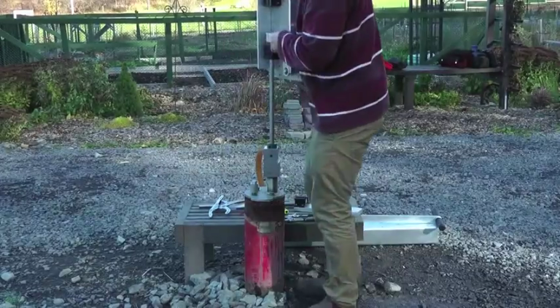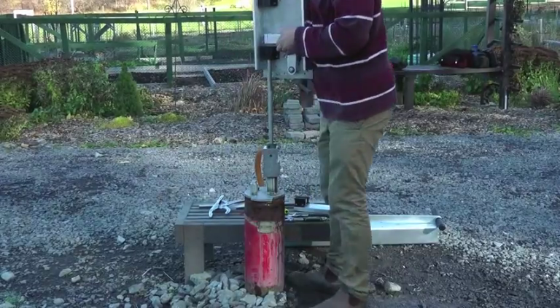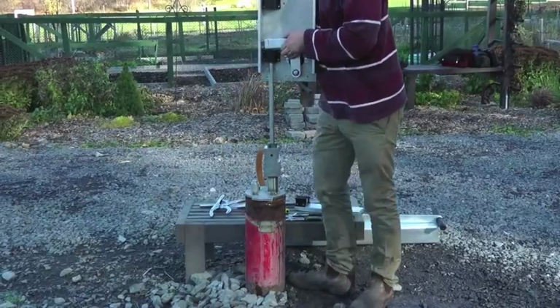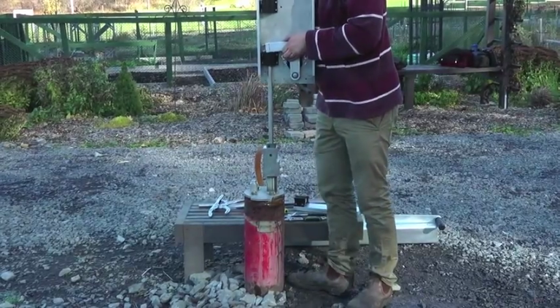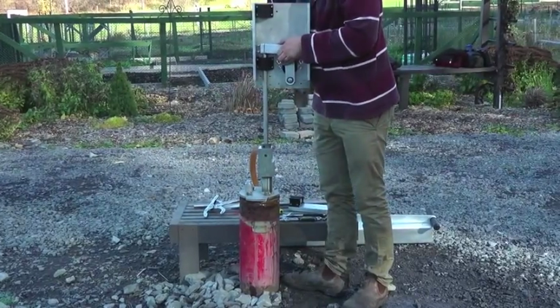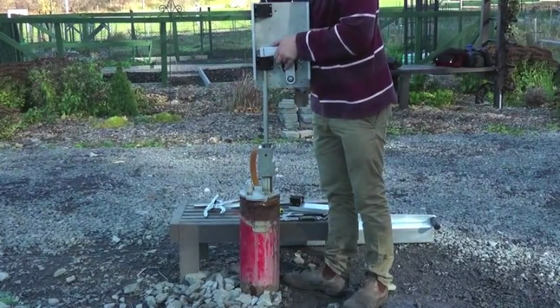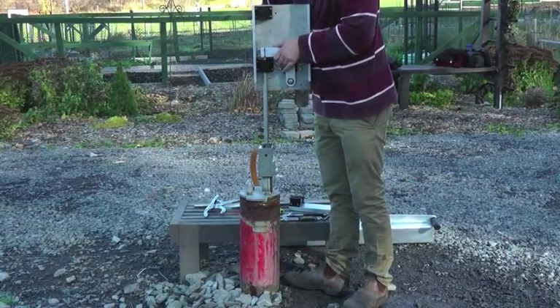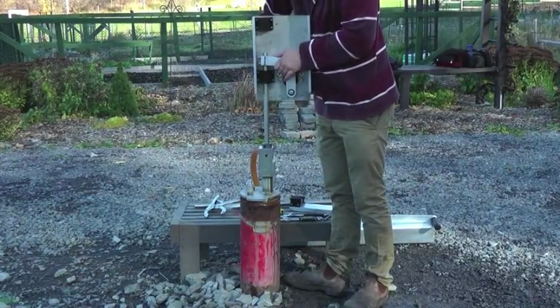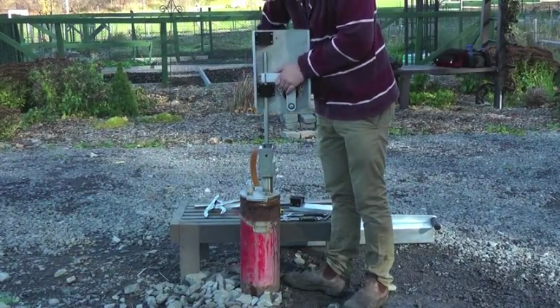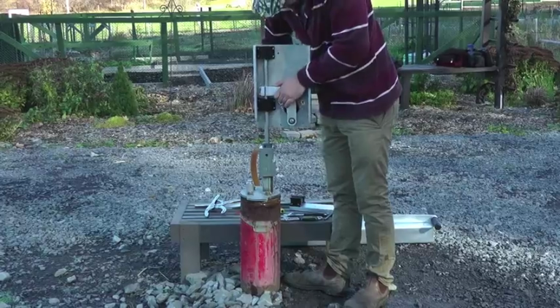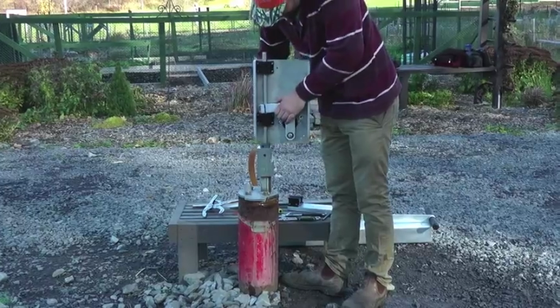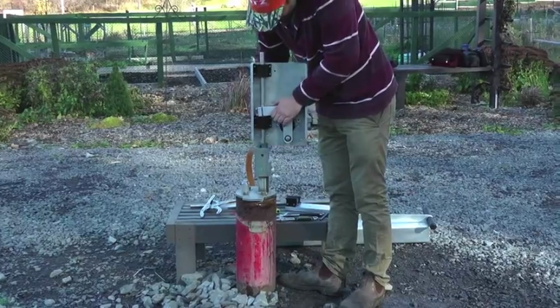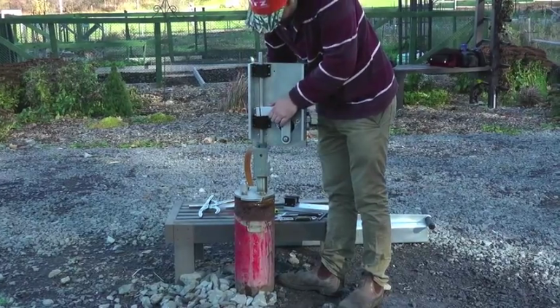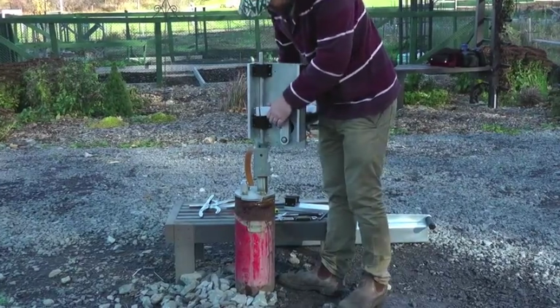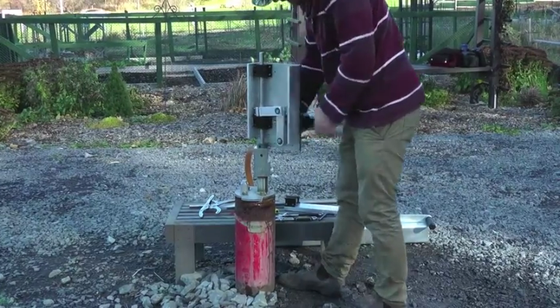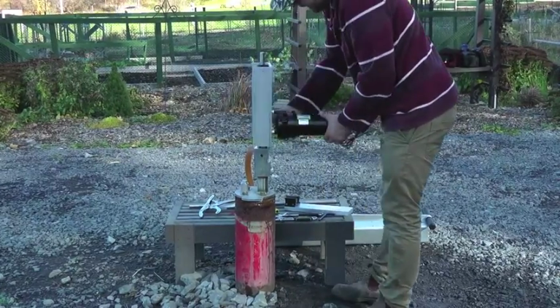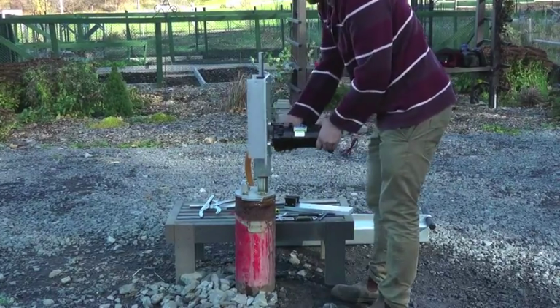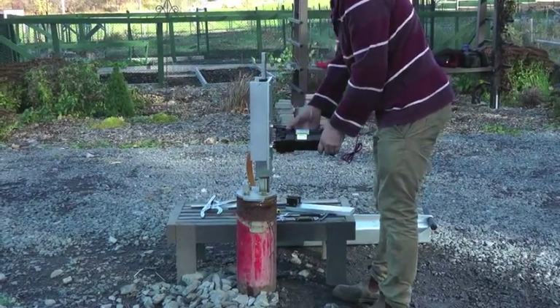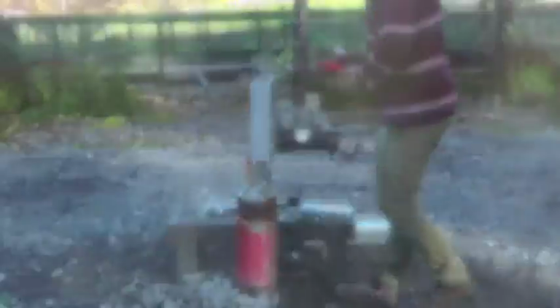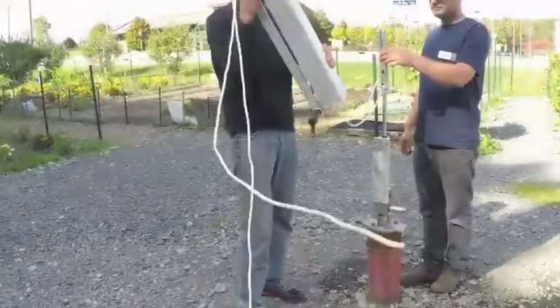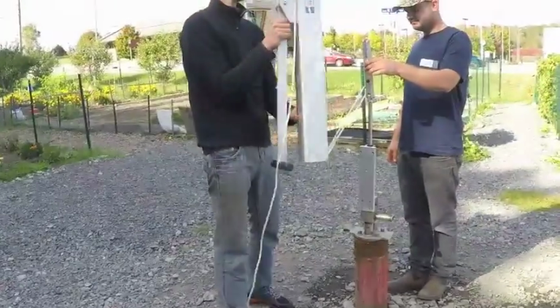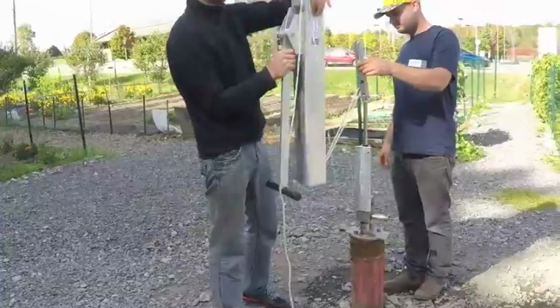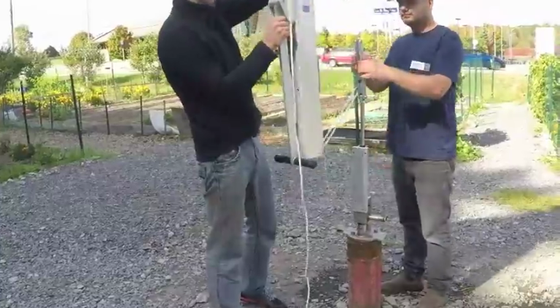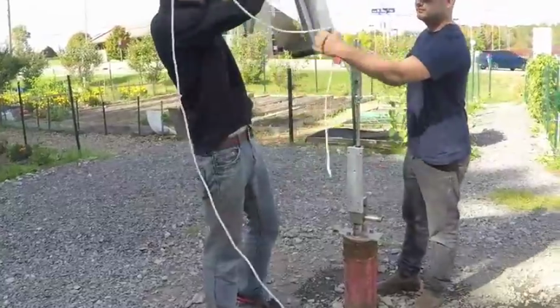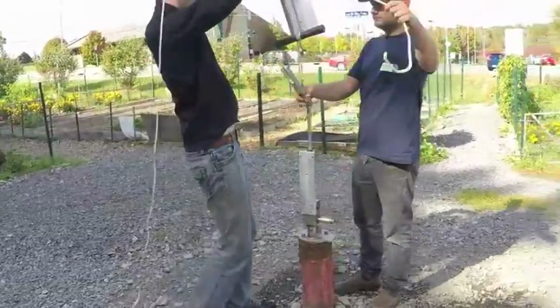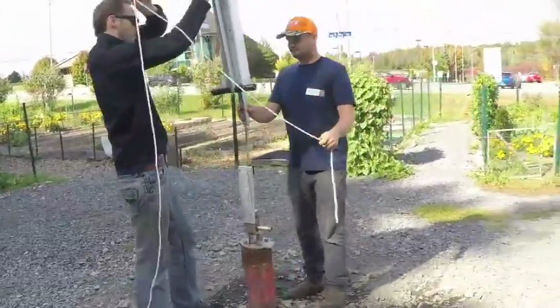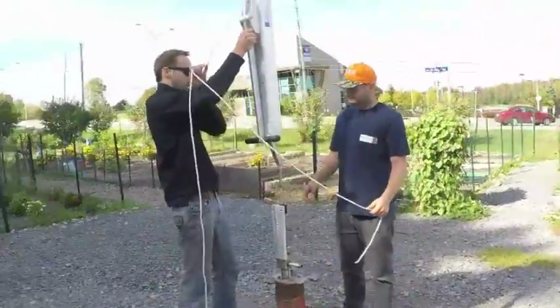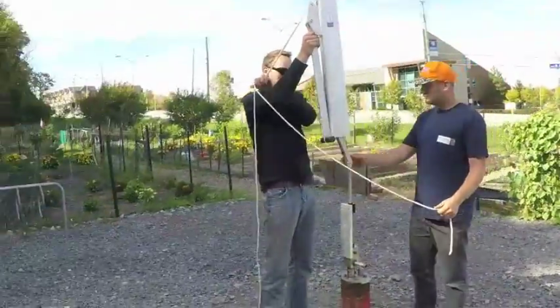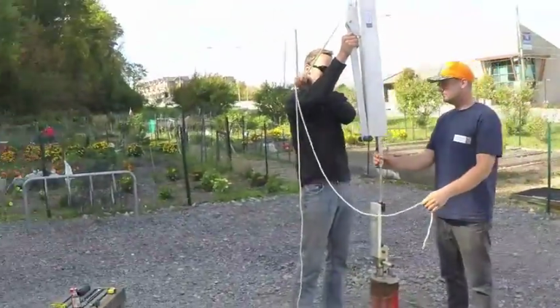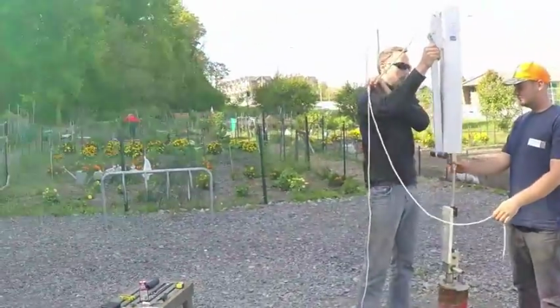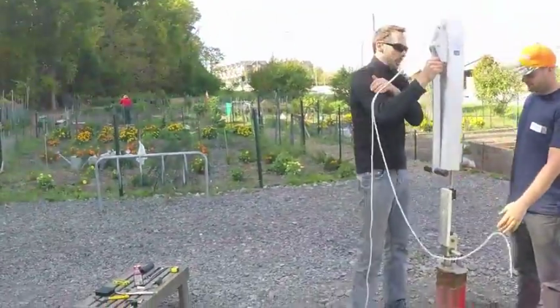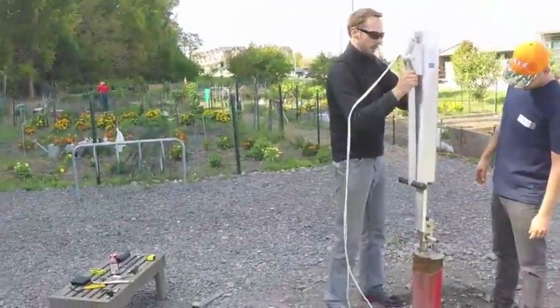Here we see one of the advantageous aspects of Off-Grid Pumps, which is the ability to upgrade from our Hand Lever Assembly to our Autonomous Solar Drive Assembly, as well as to switch back to hand operation without having to pull the pump out of the well.